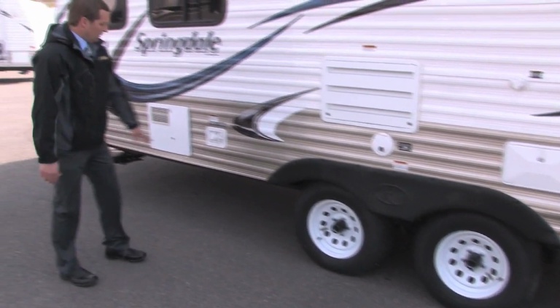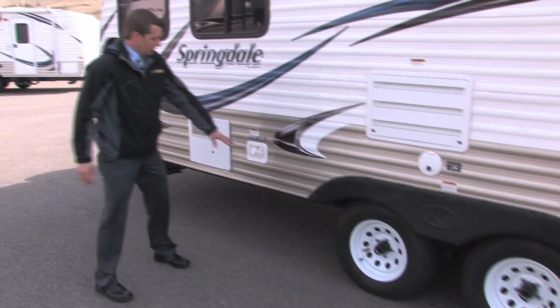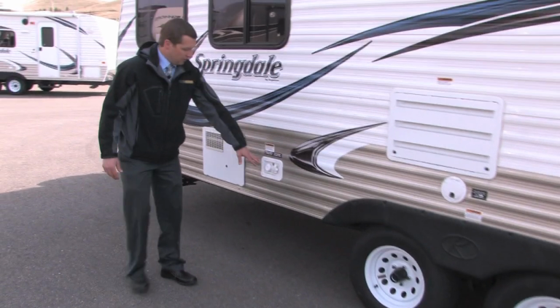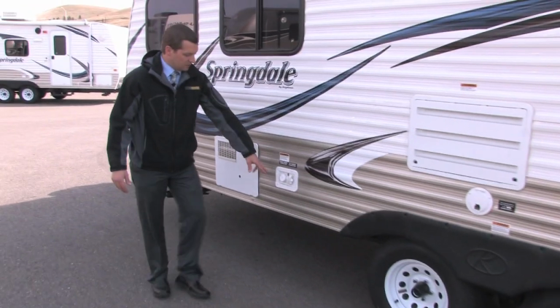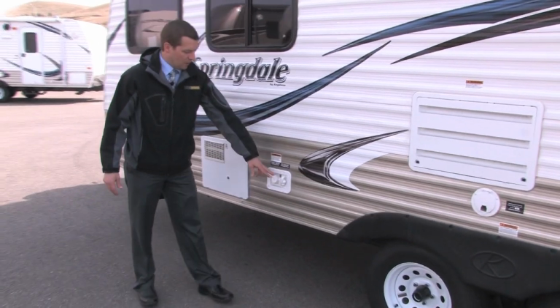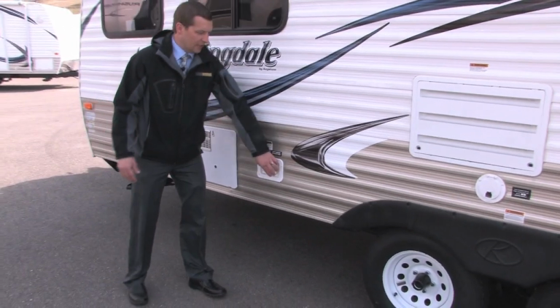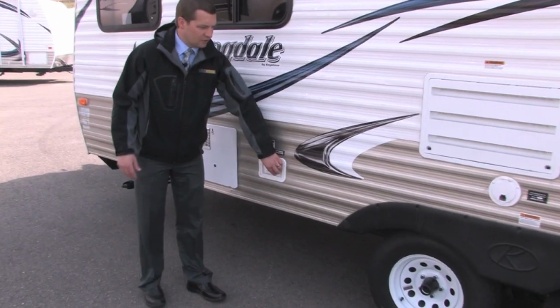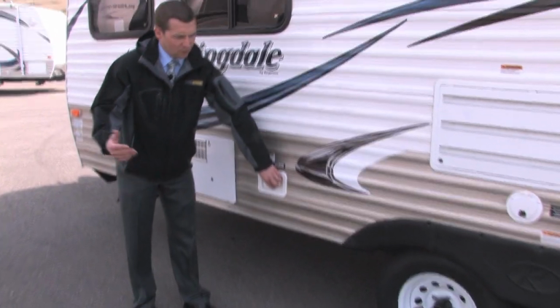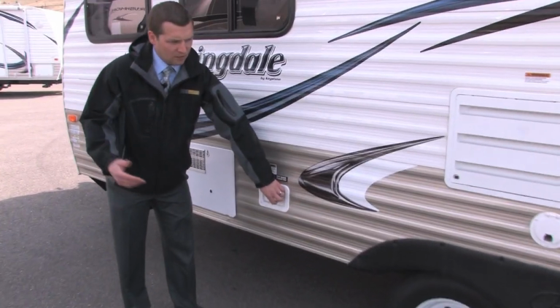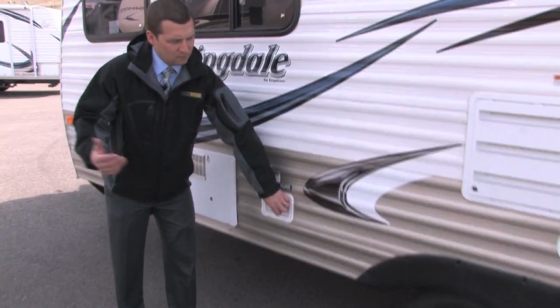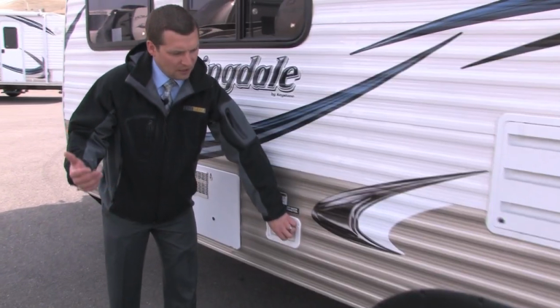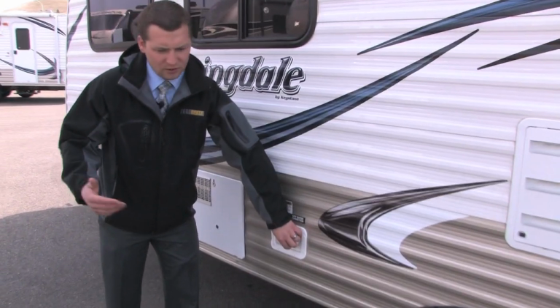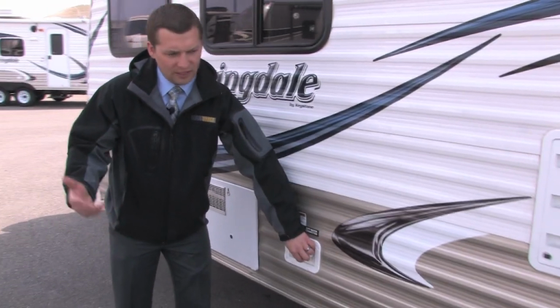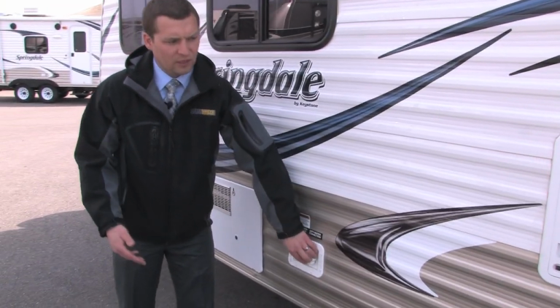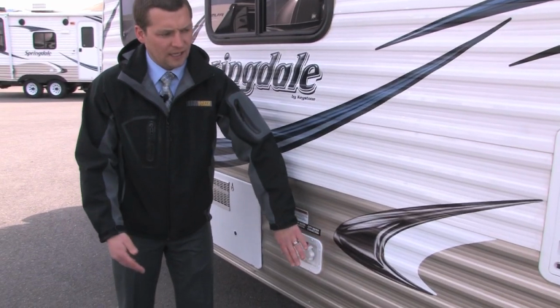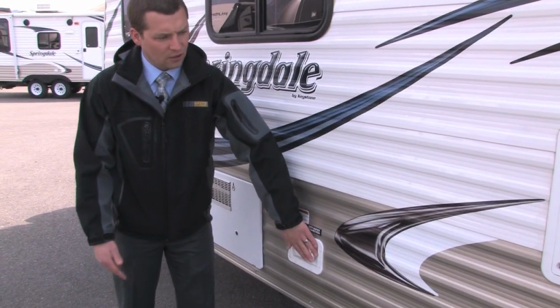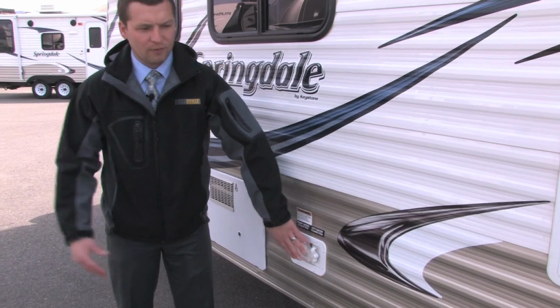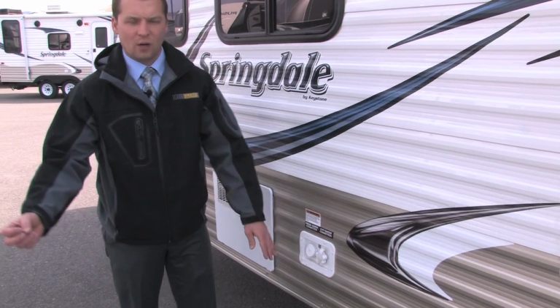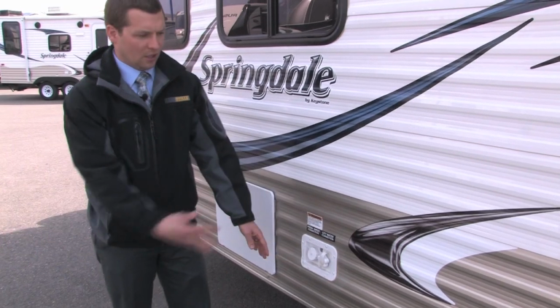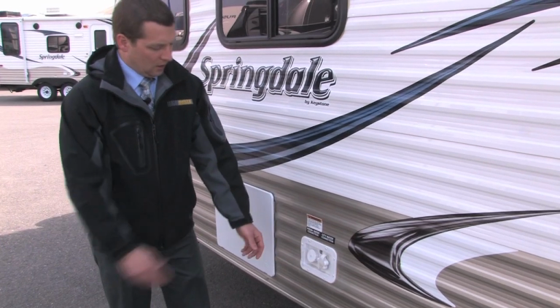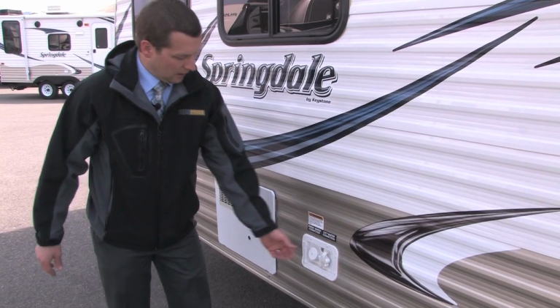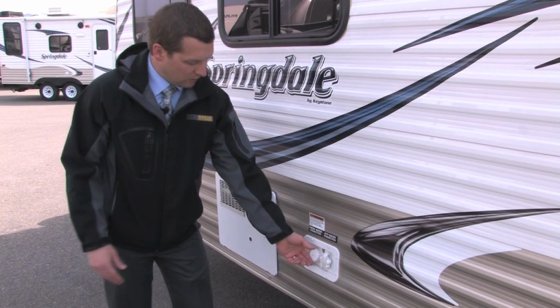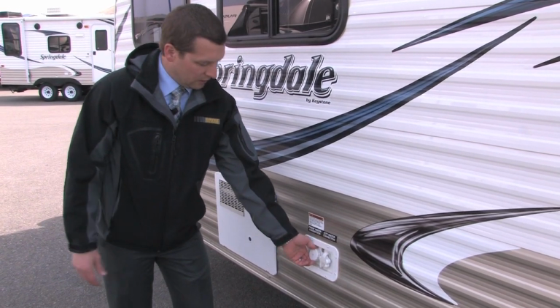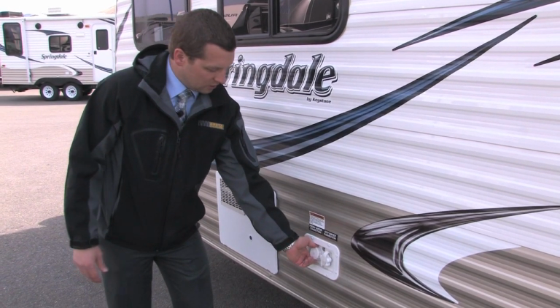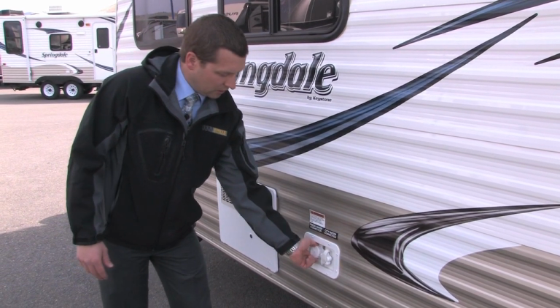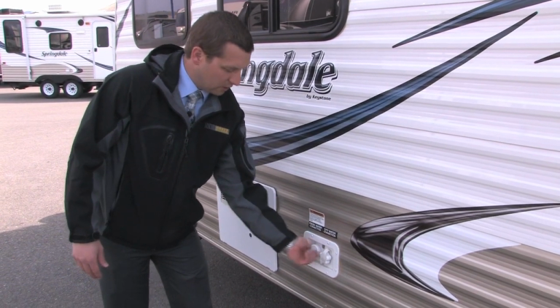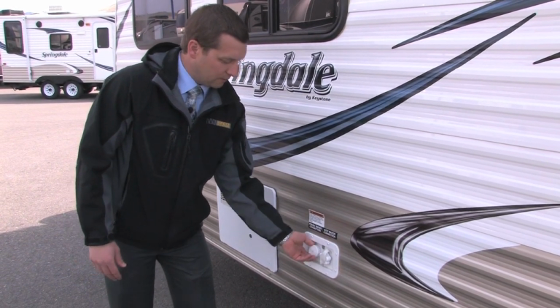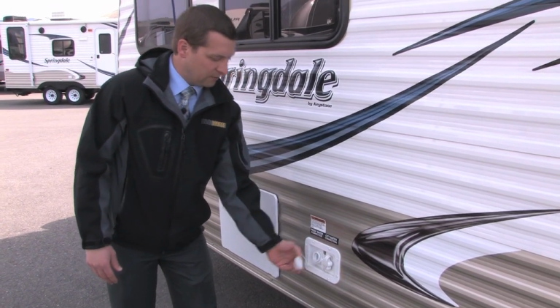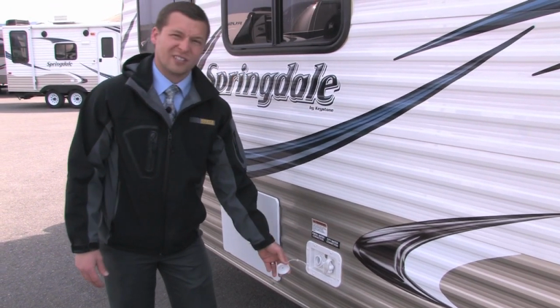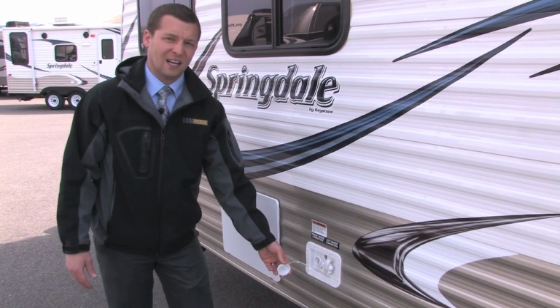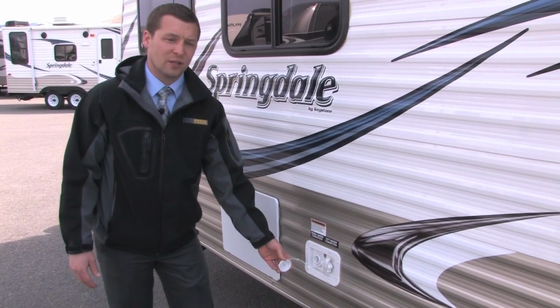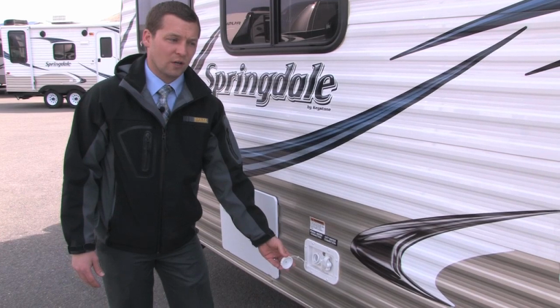Right here are both your city water connections. If you're hooked up at your house or have a guest door or anything like that, you can hook up a fresh water hose there. And this is where you'd hook your fresh water up to actually fill up your 60 gallons of fresh water.